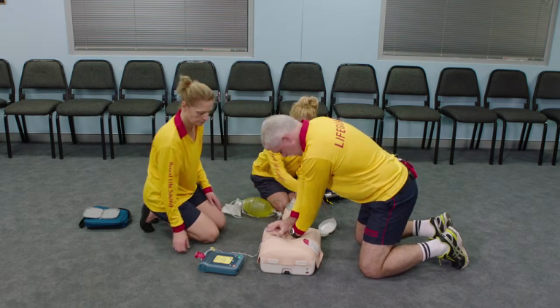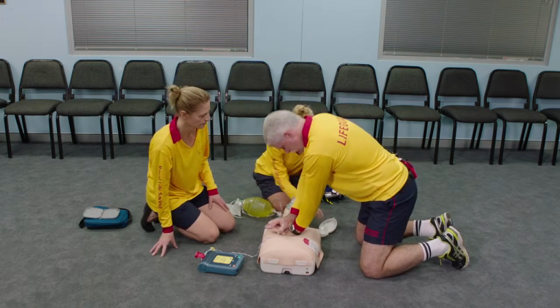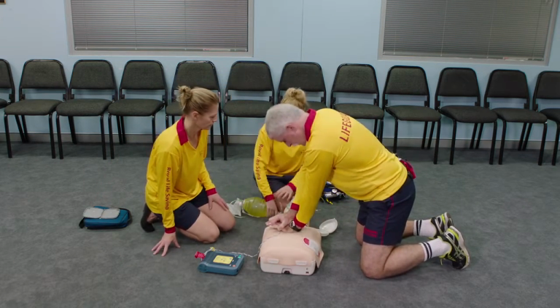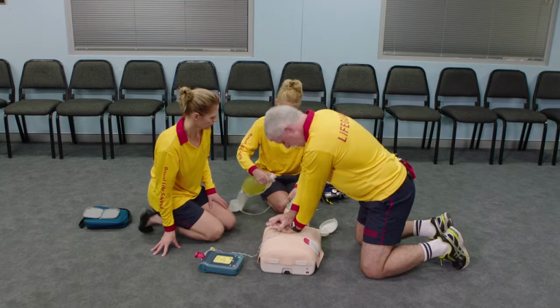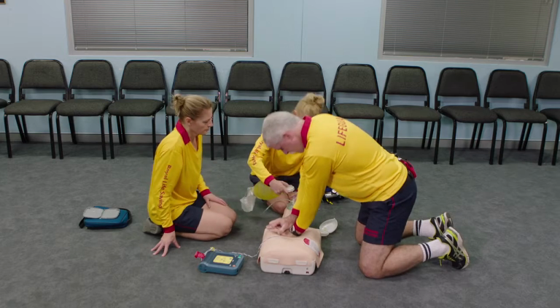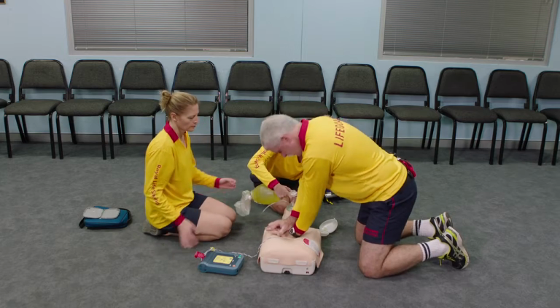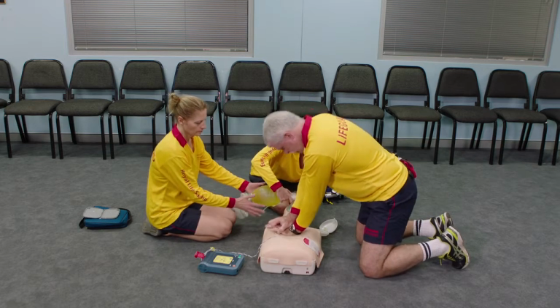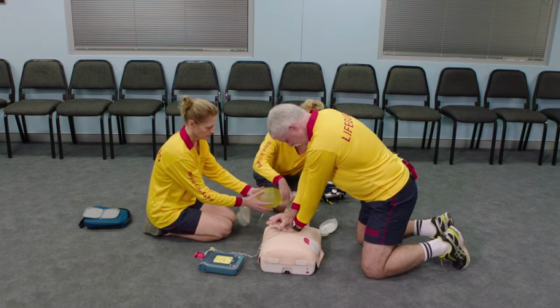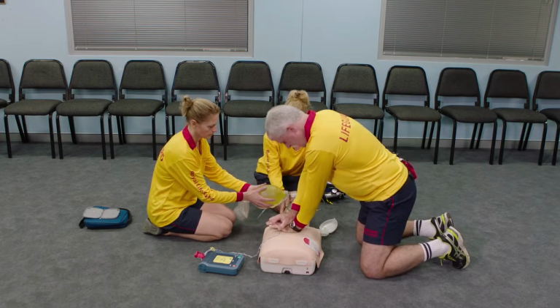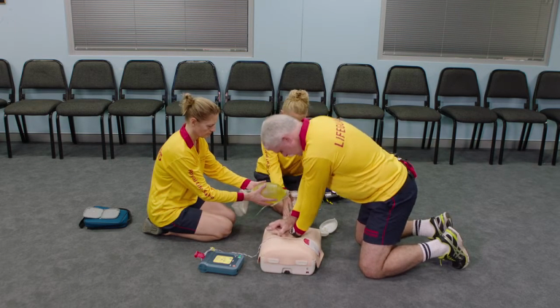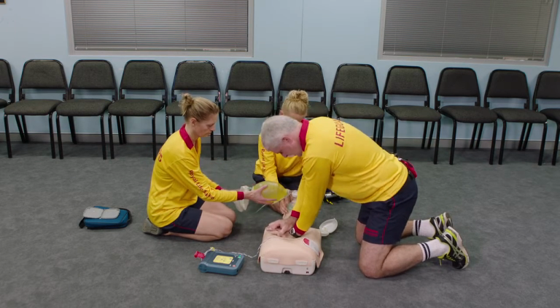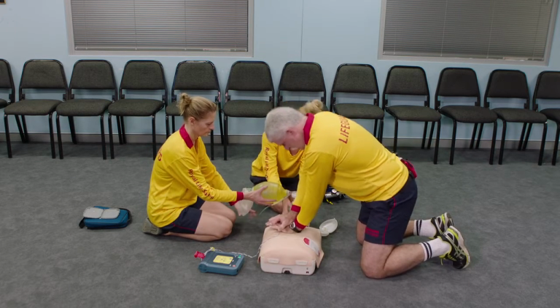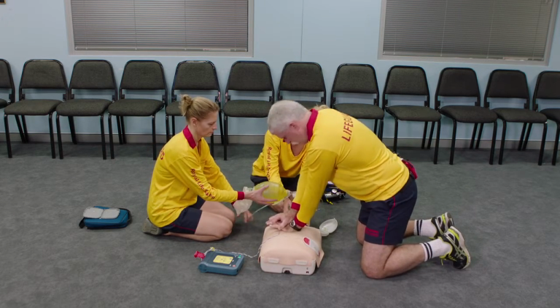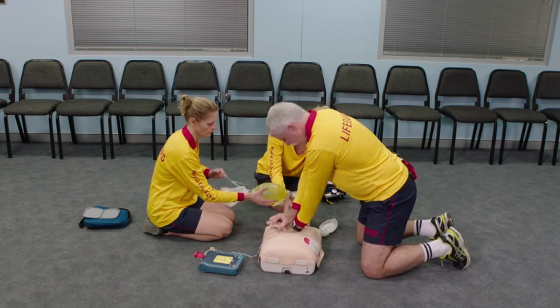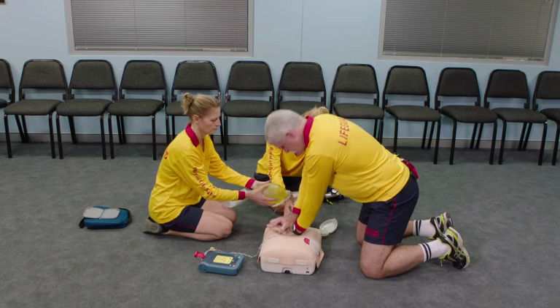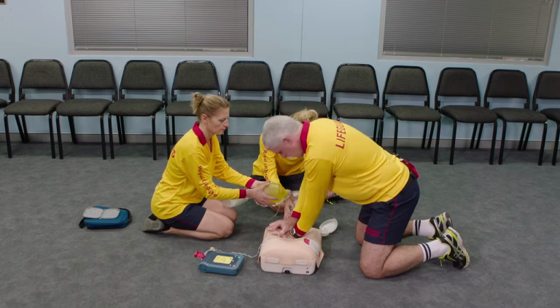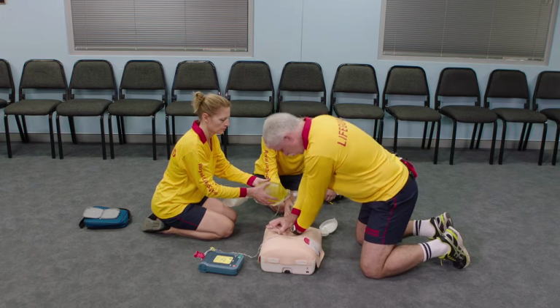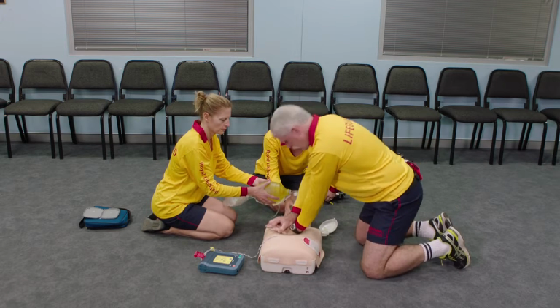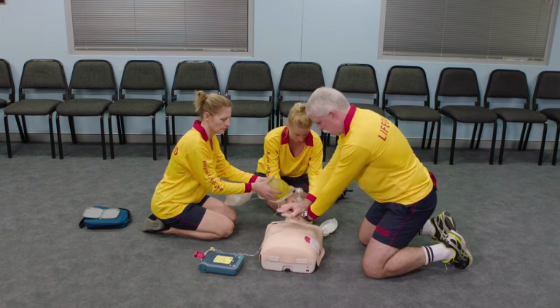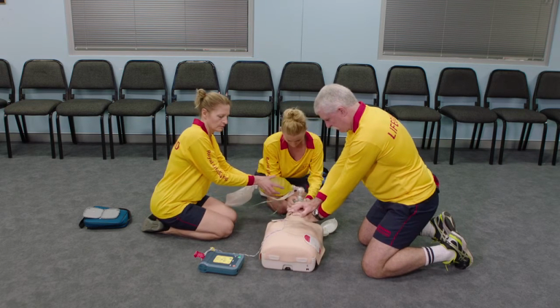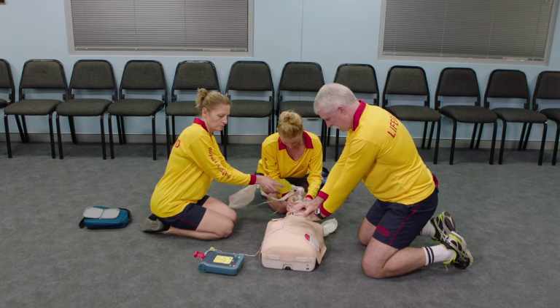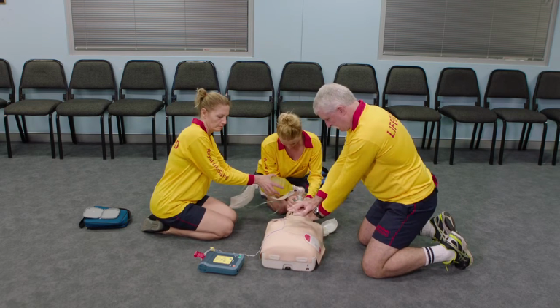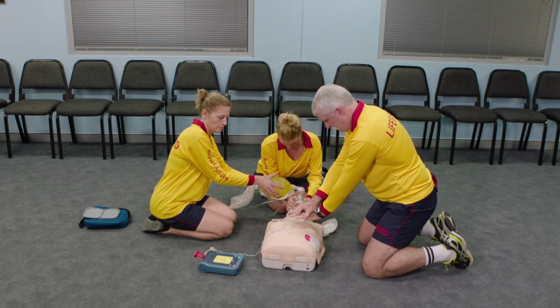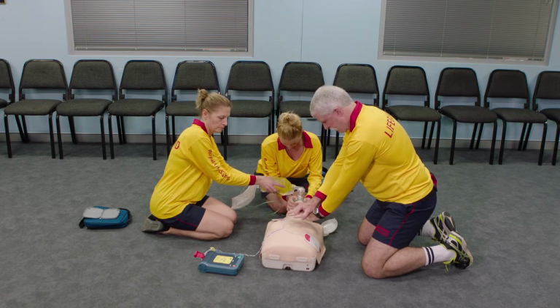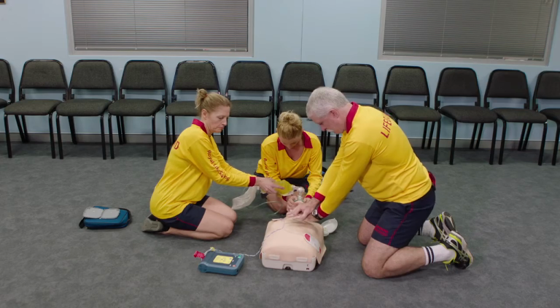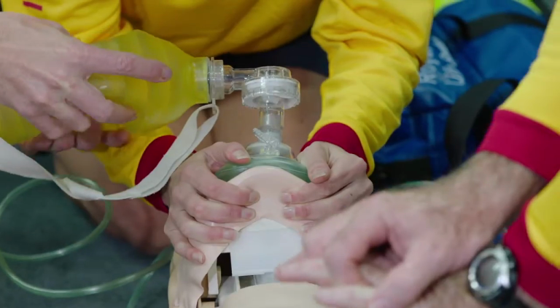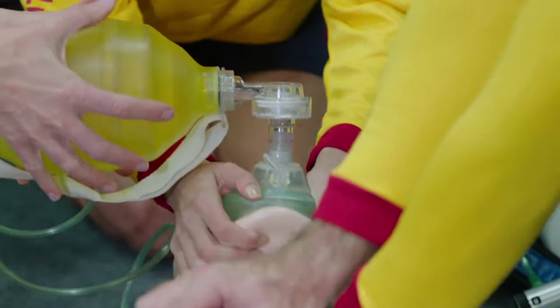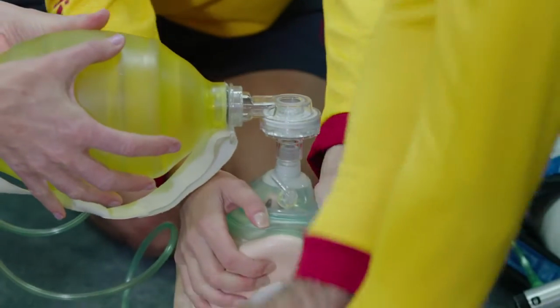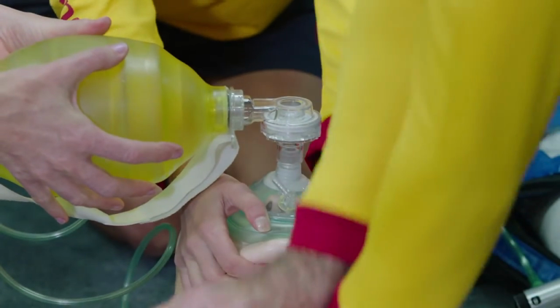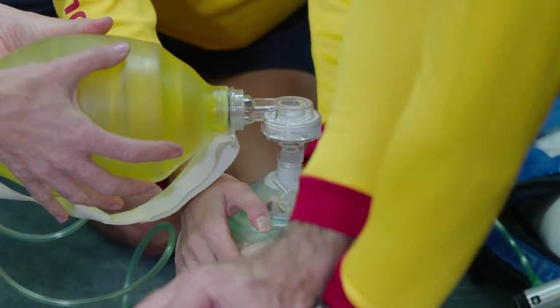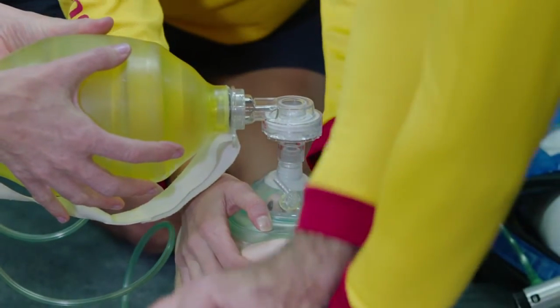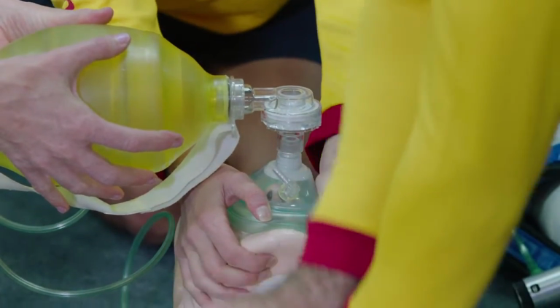The positioning of three lifeguards providing oxygen resuscitation is one on either side of the body and one above the head. For effective ventilation, tilt the head back and seal the mask against the face.